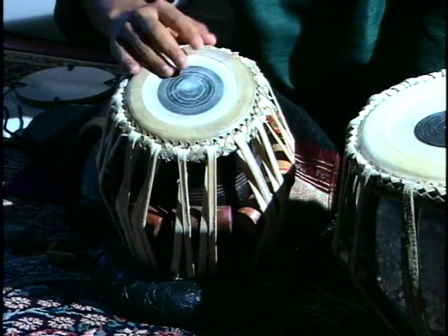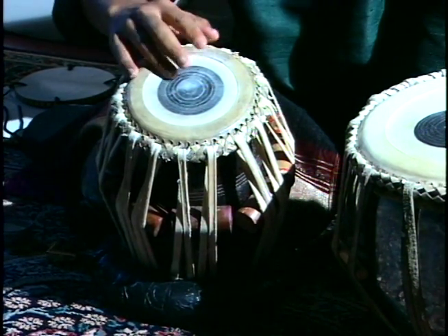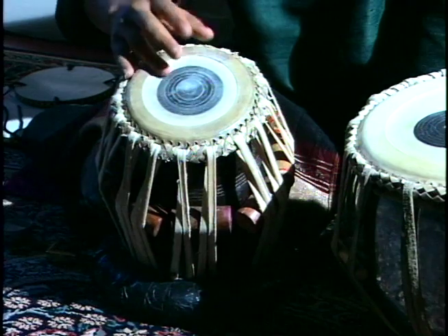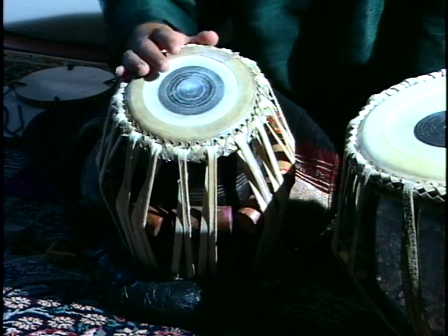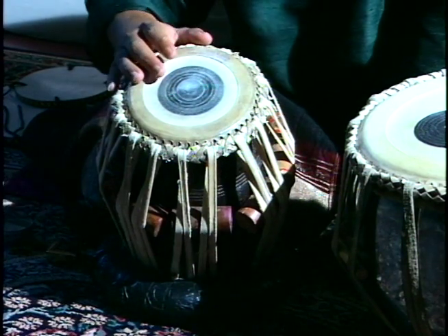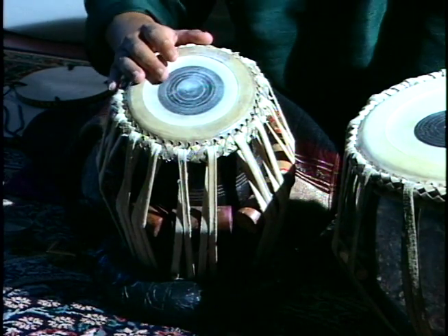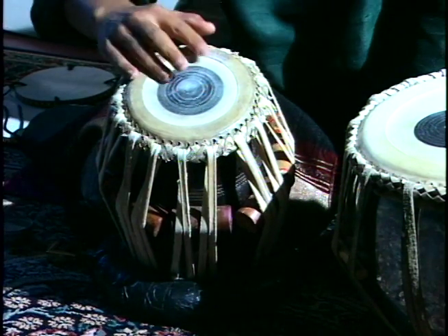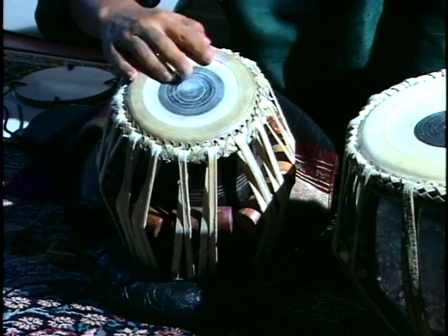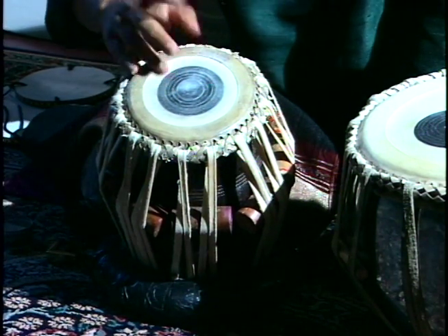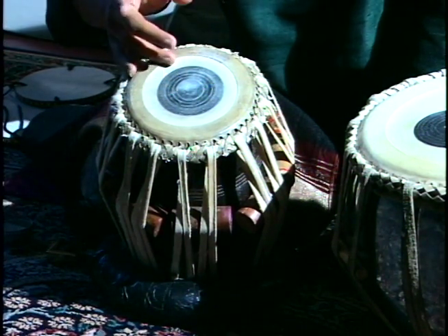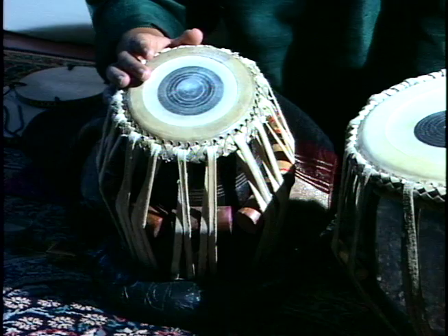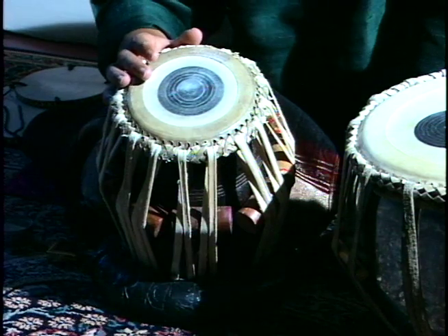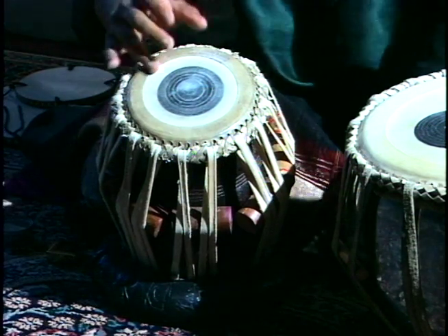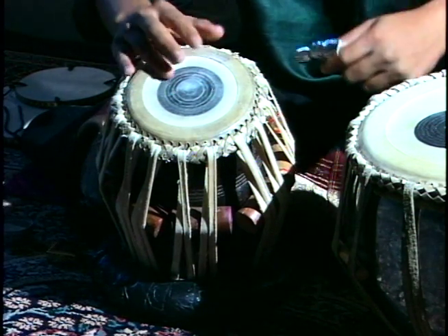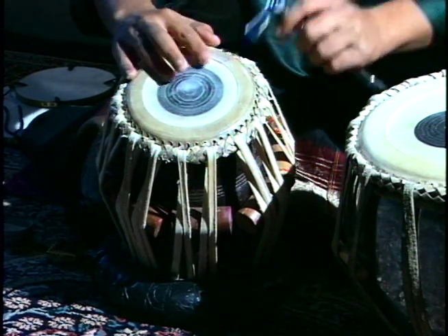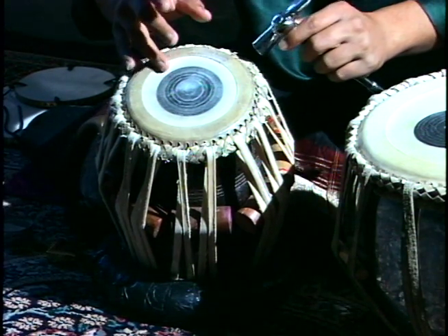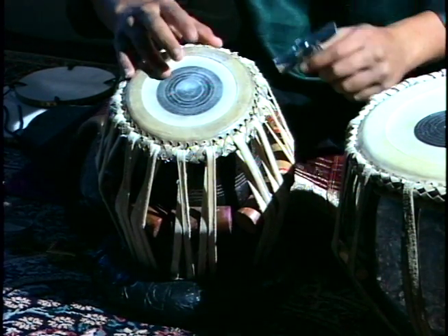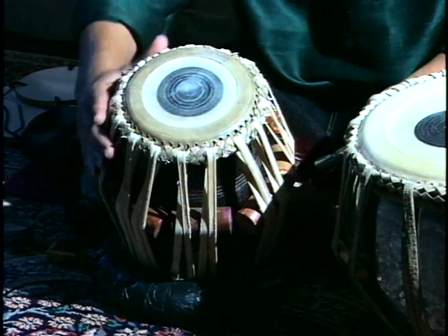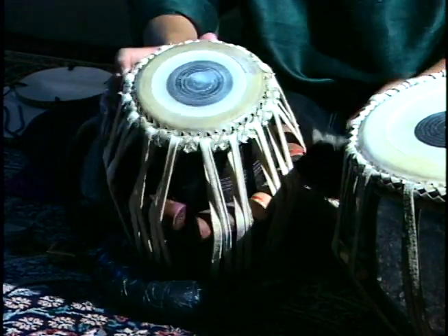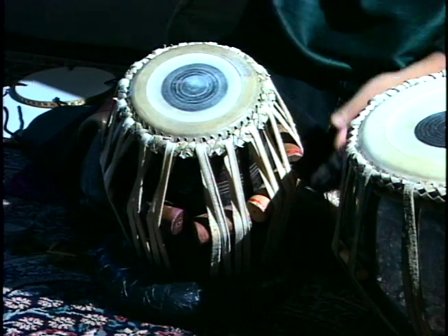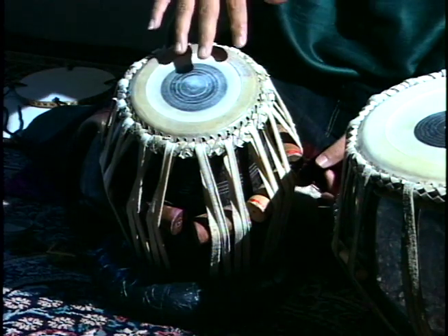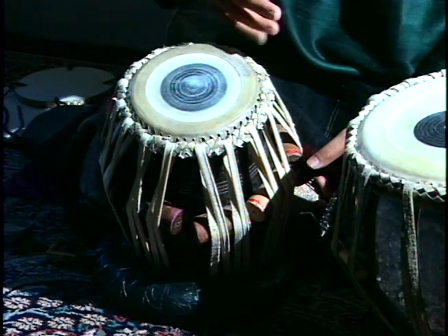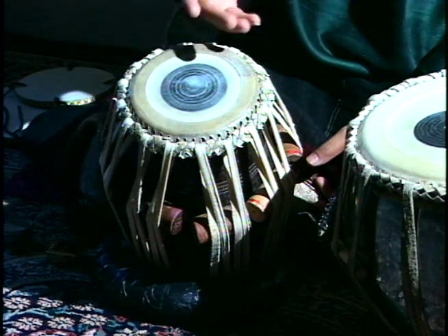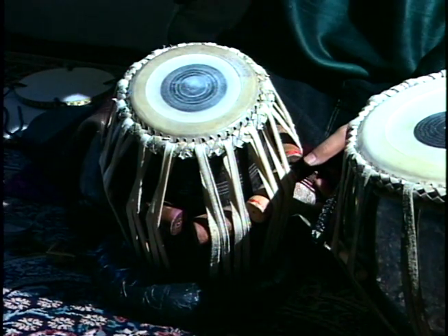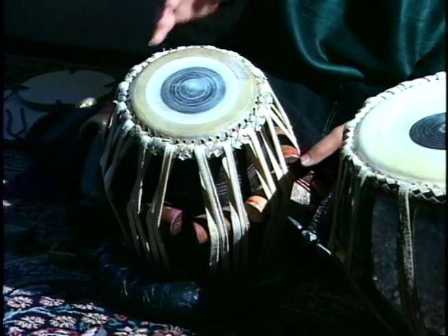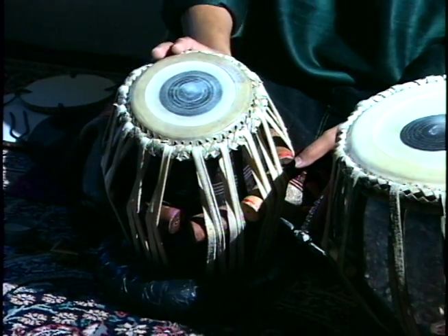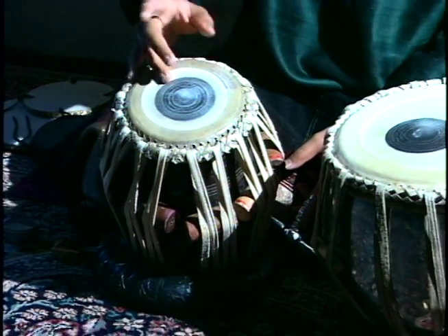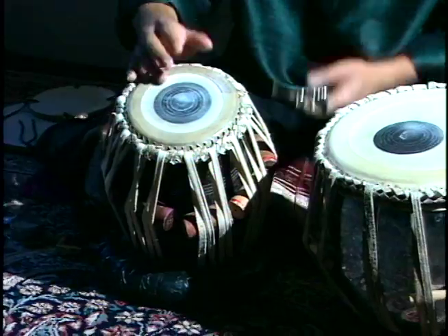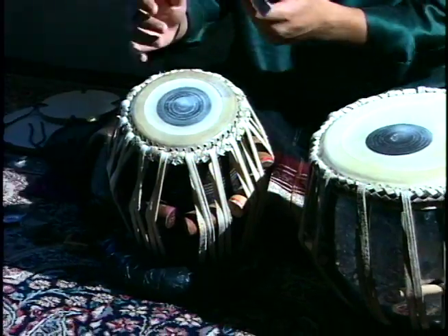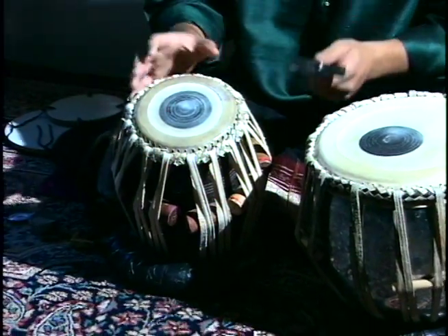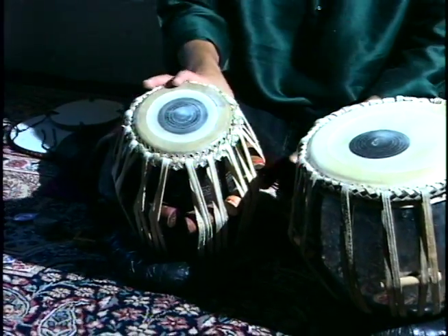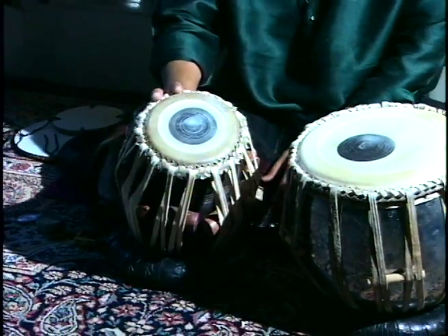So, do, re, mi, fa, so, la, ti, do — or in Indian notation: sa, re, ga, ma, pa, da, ni, sa. We always tune onto the sa. And while playing, it's very easy for the tabla to go out of pitch, so we keep tuning it while we are playing.